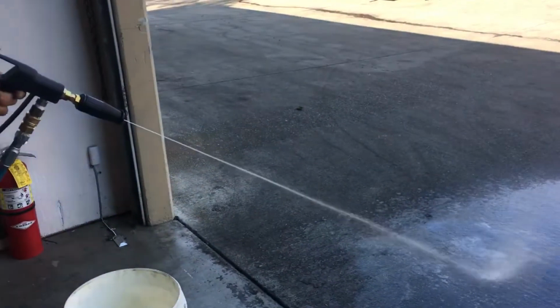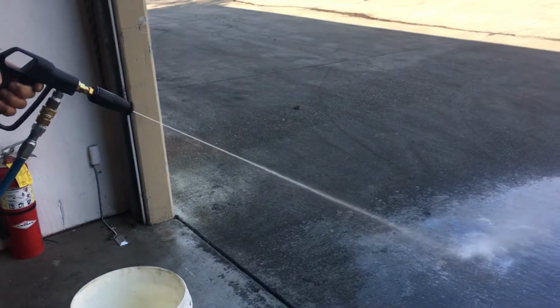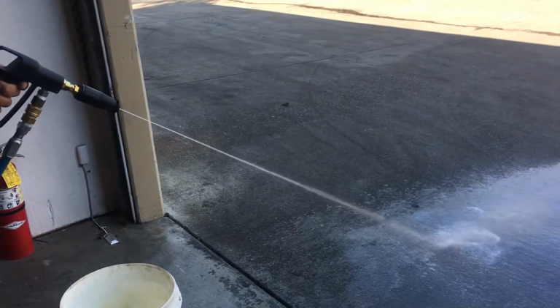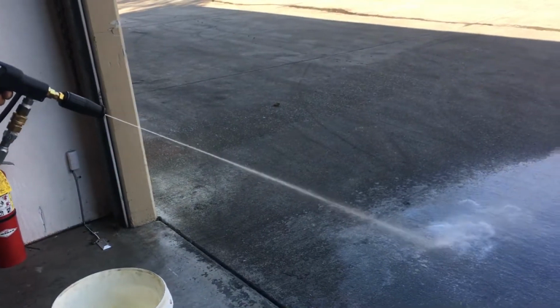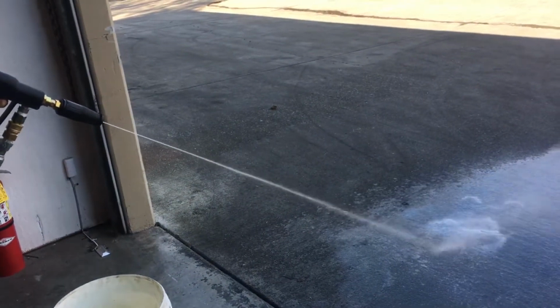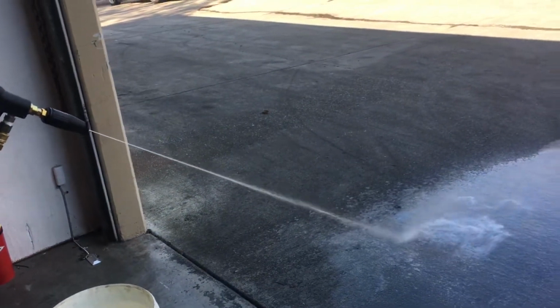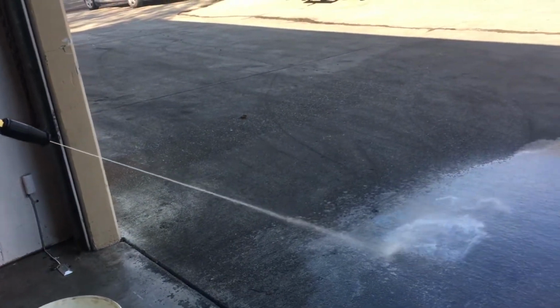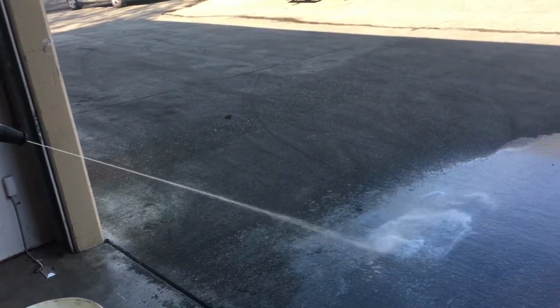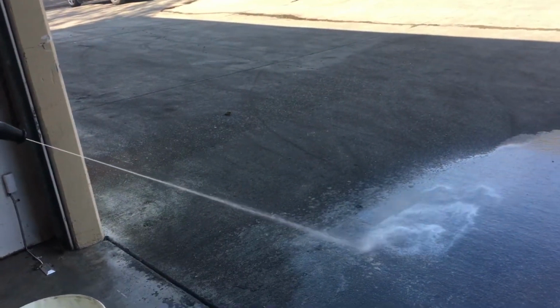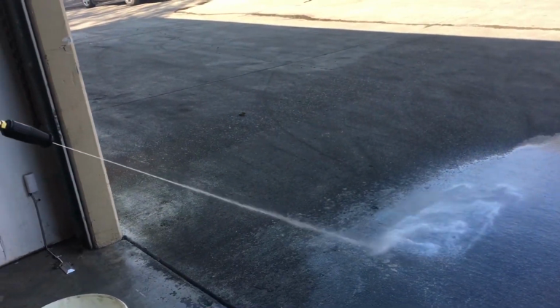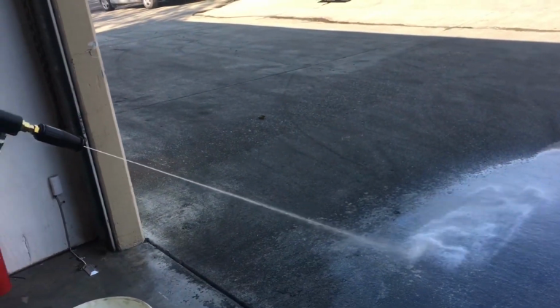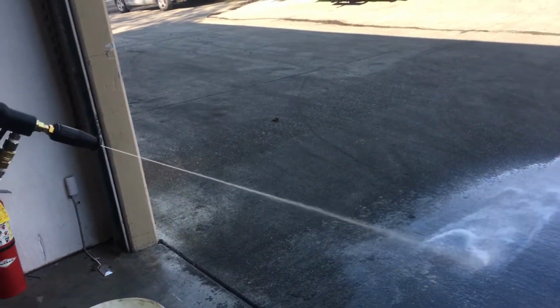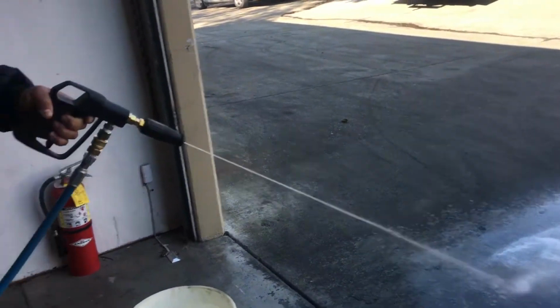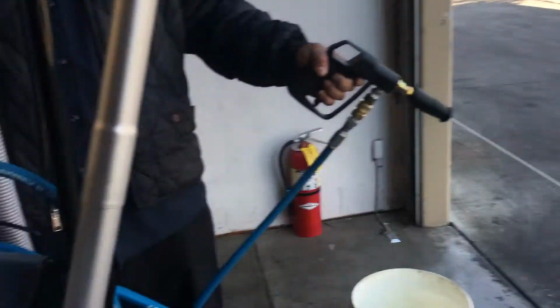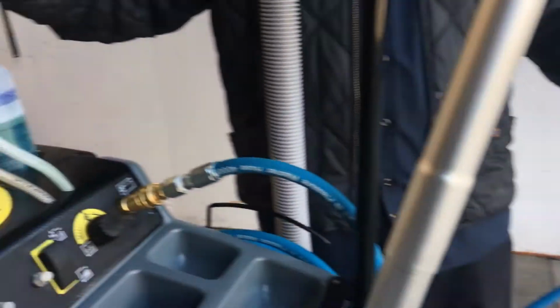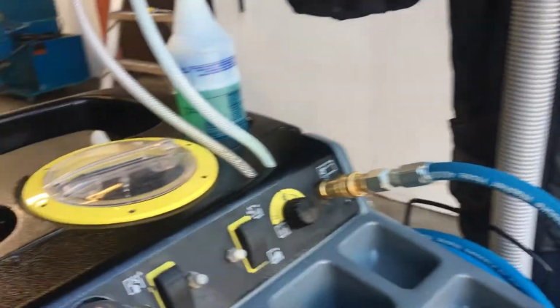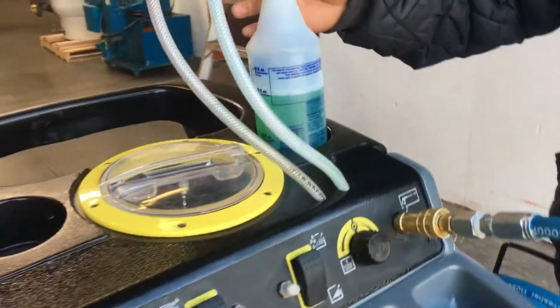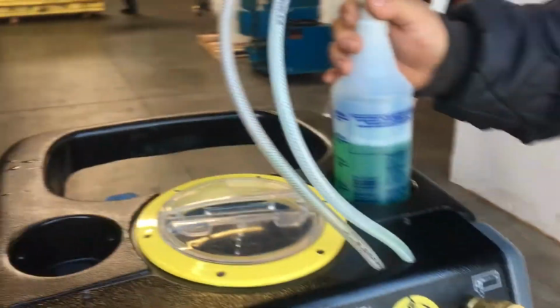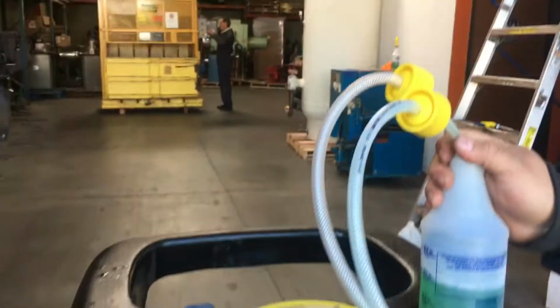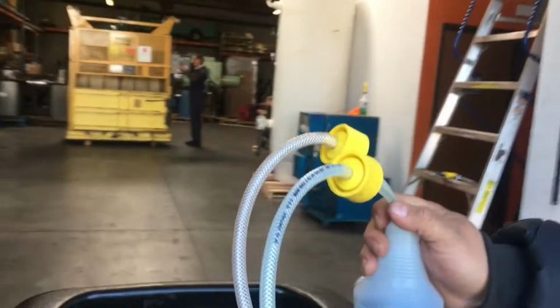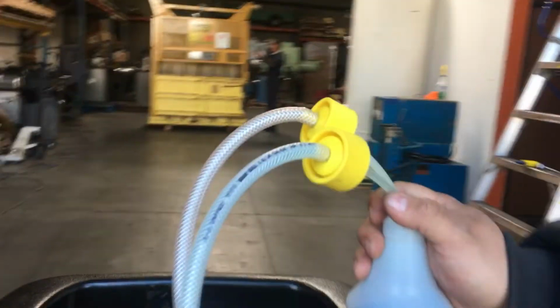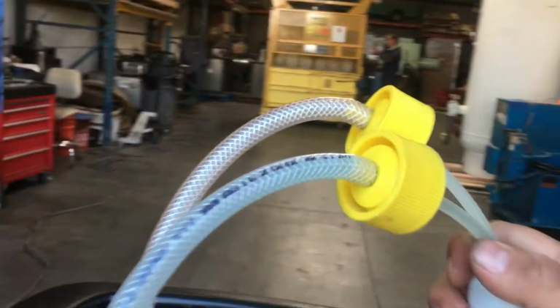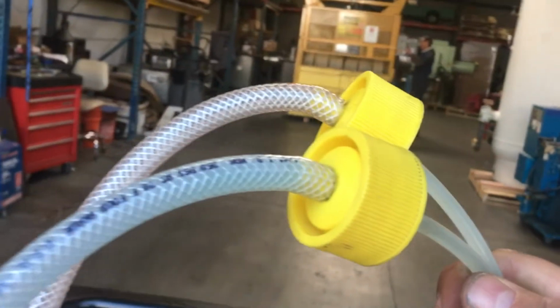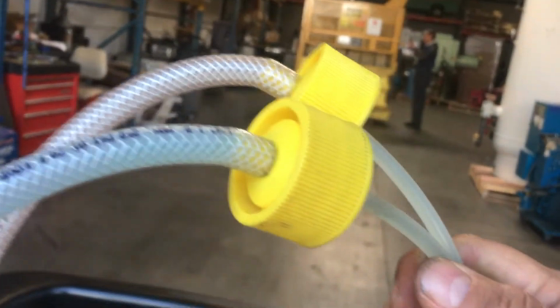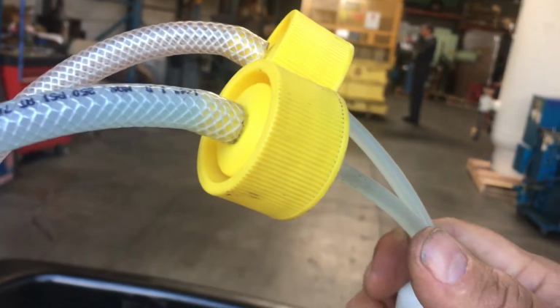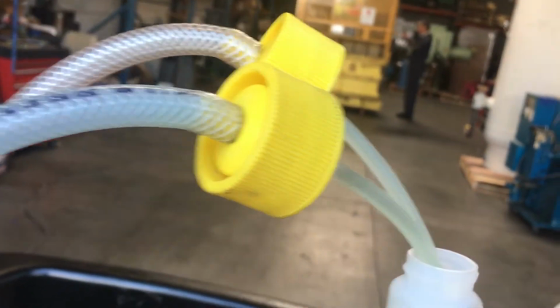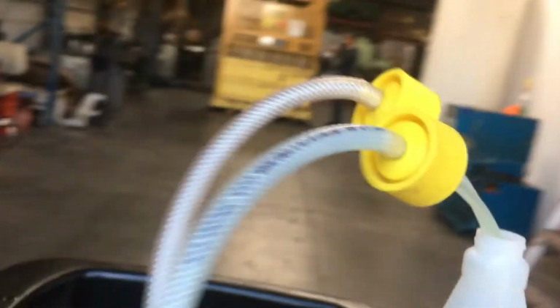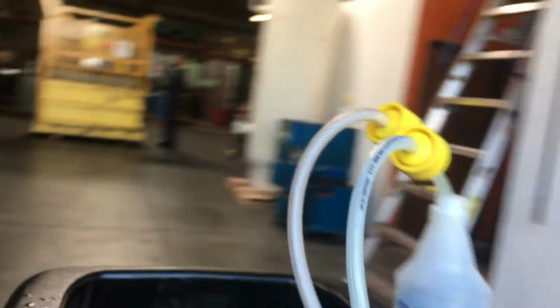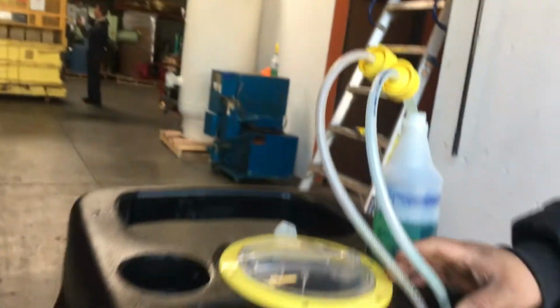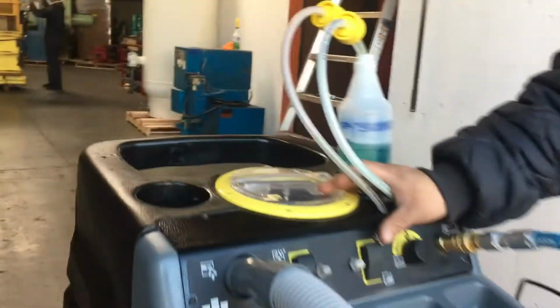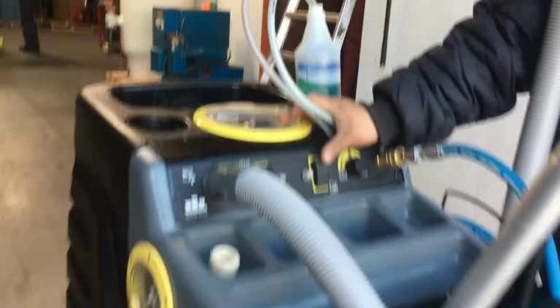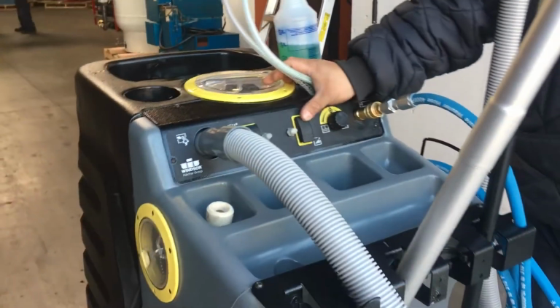You can see the soap coming in right there — it's picking up from the other one now too.